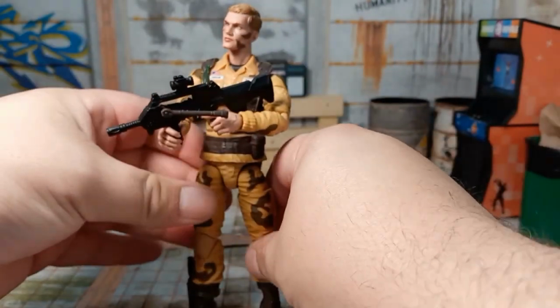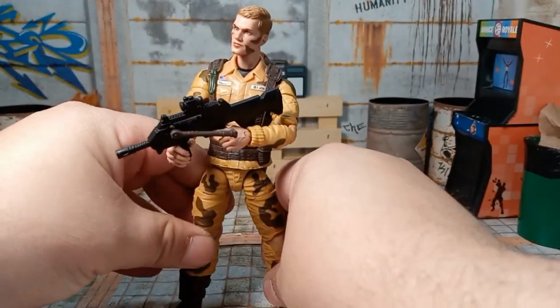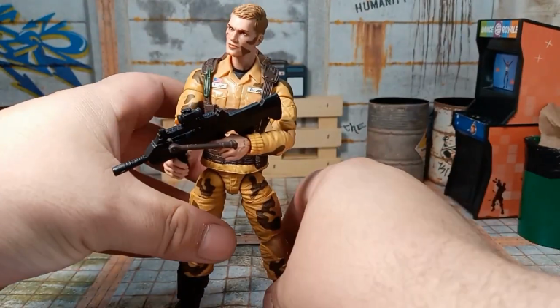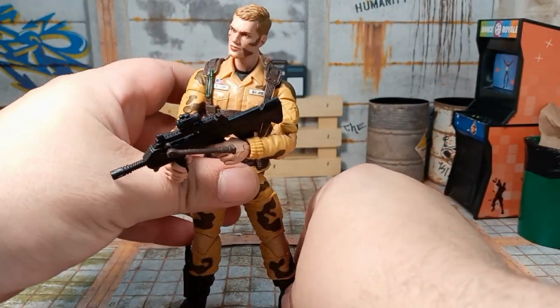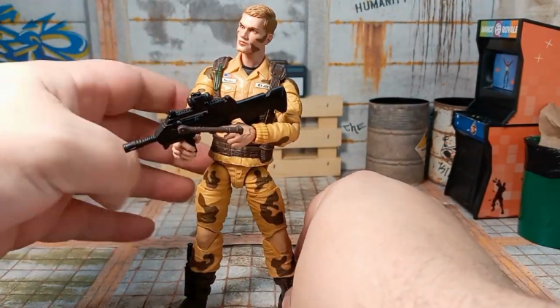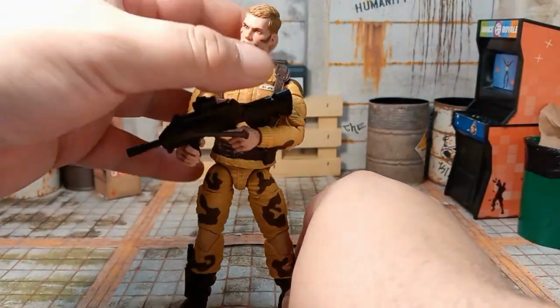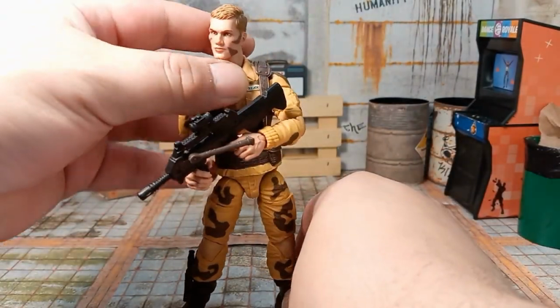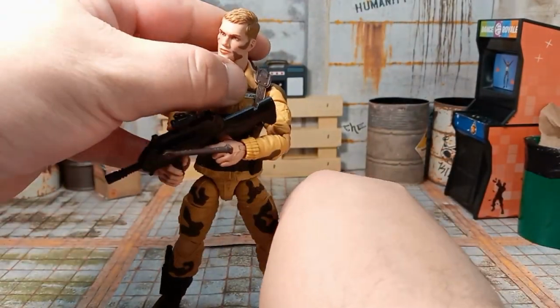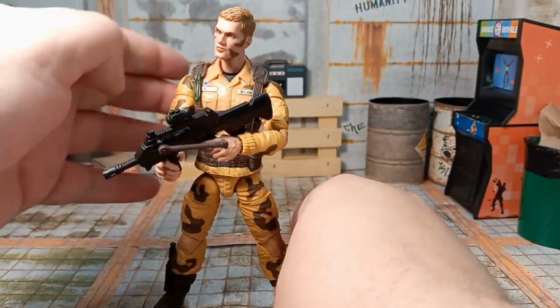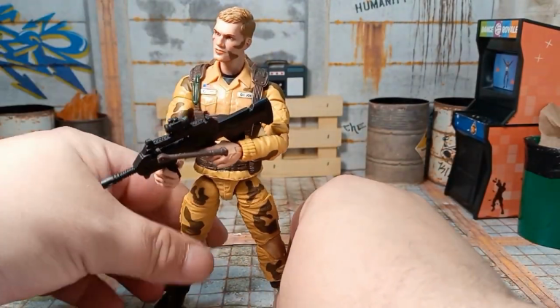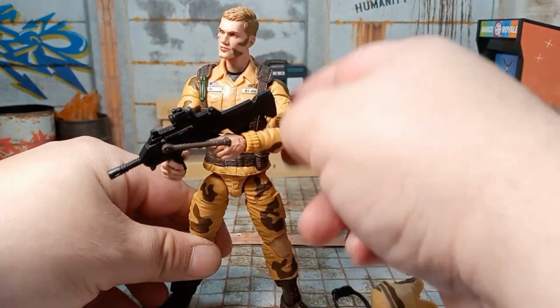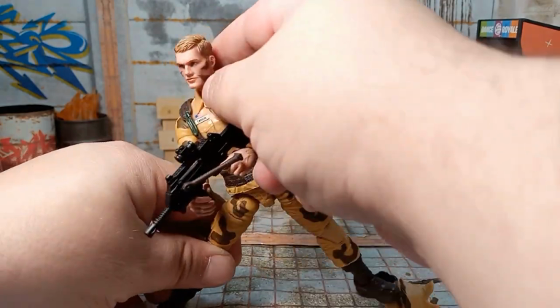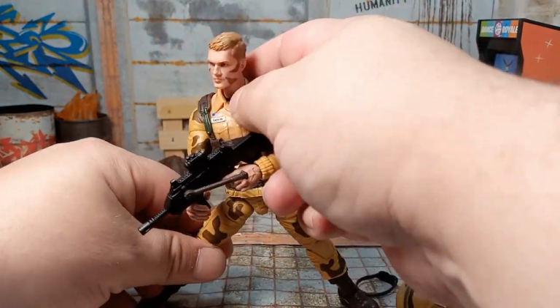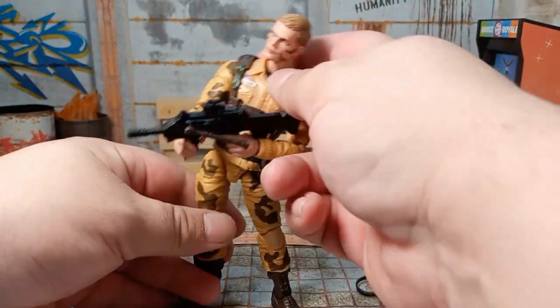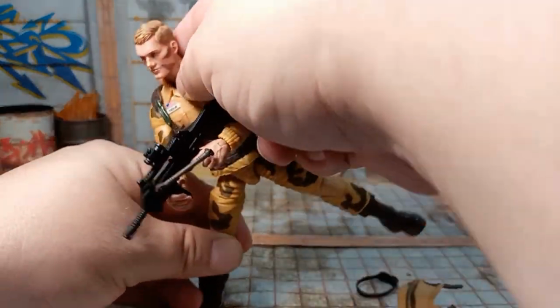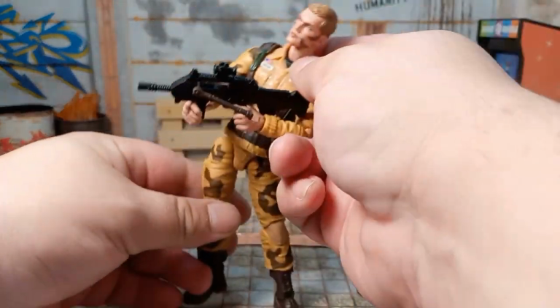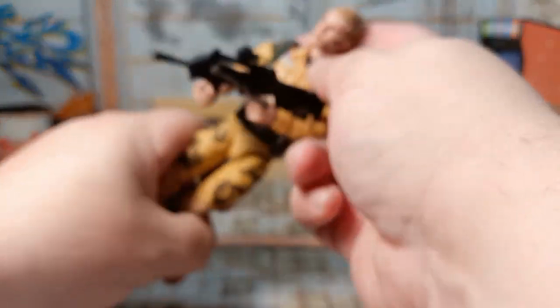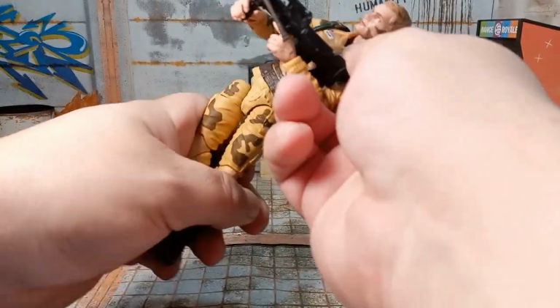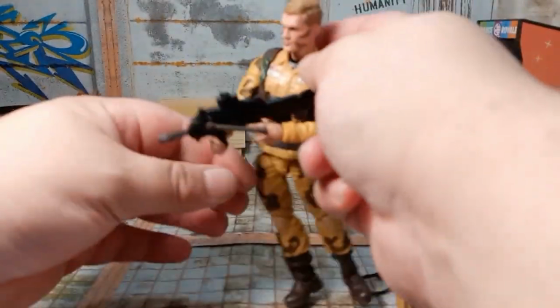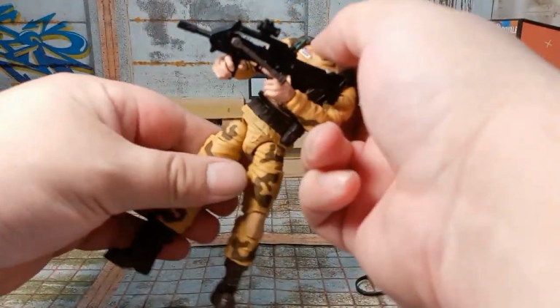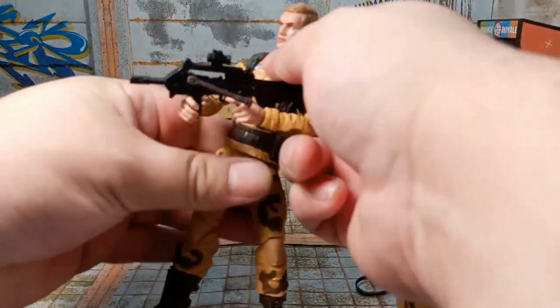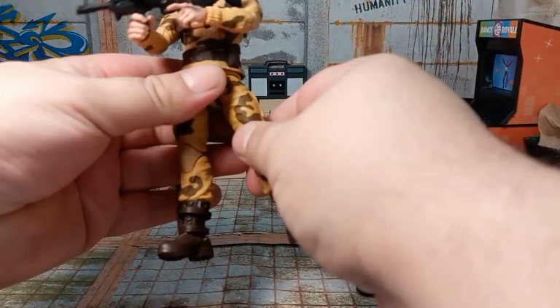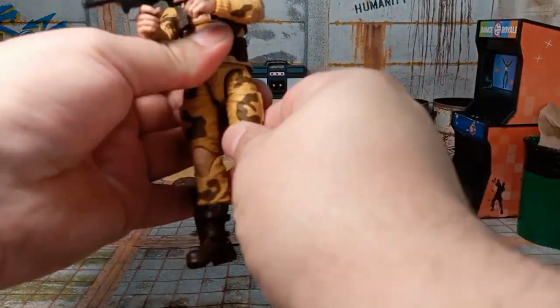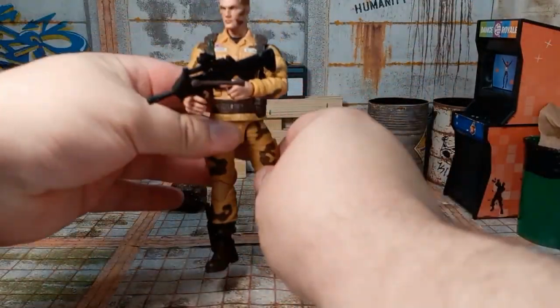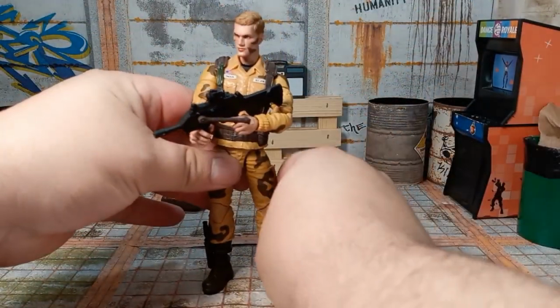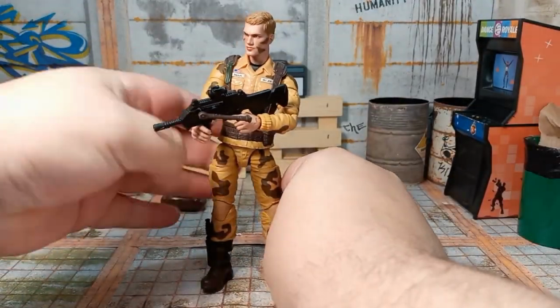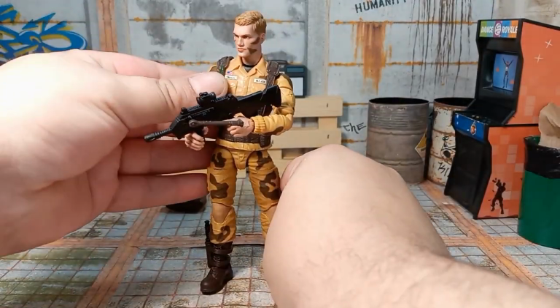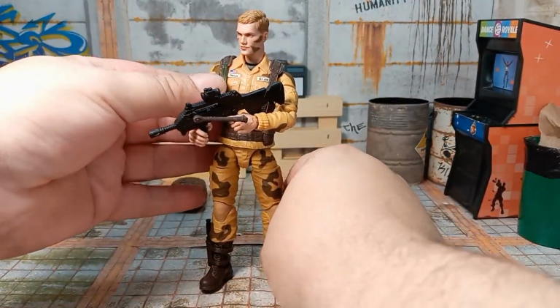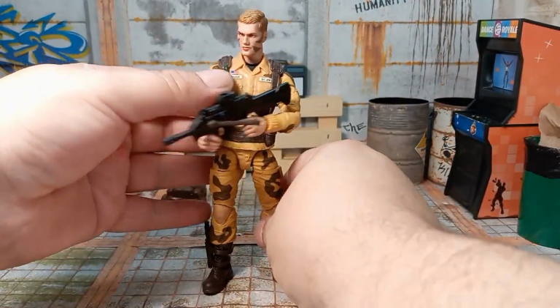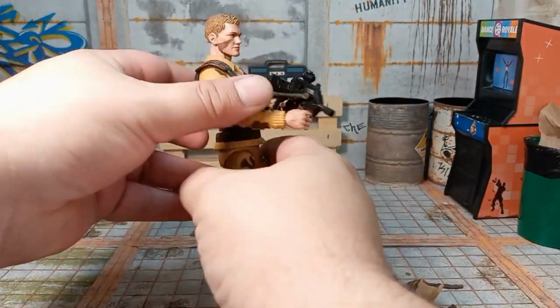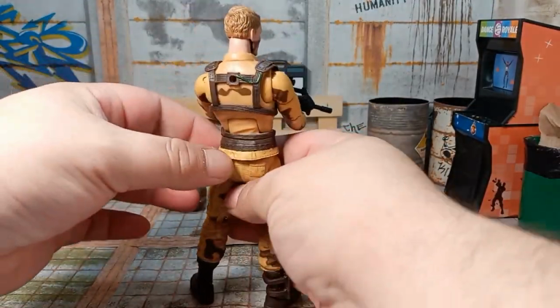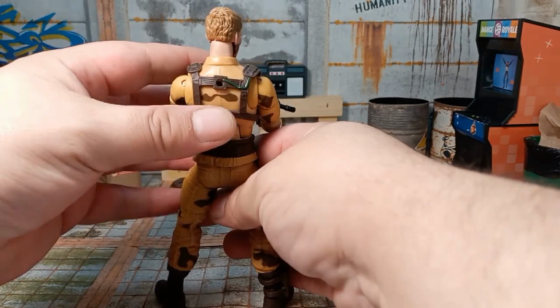I had a hard time standing him up. See how much he bends there — awful. But it looks cool.